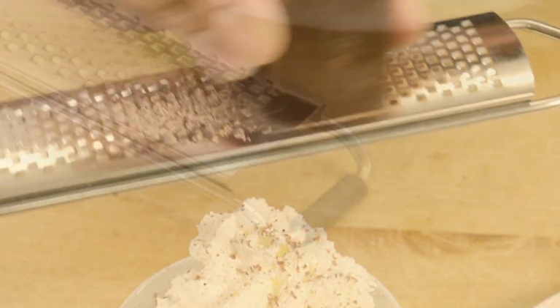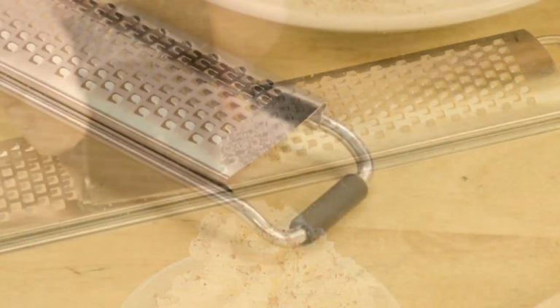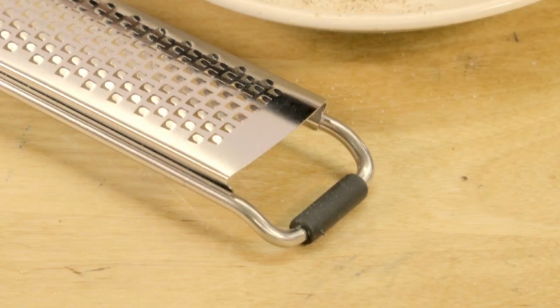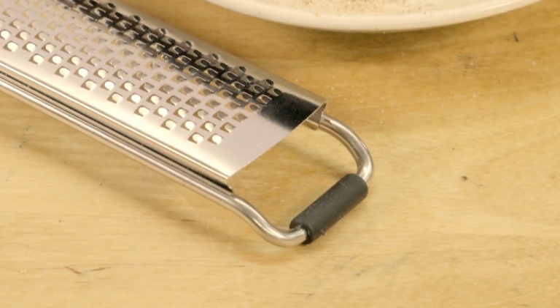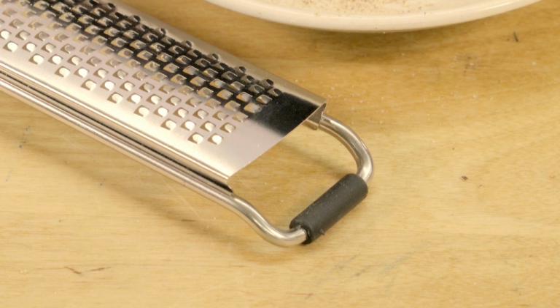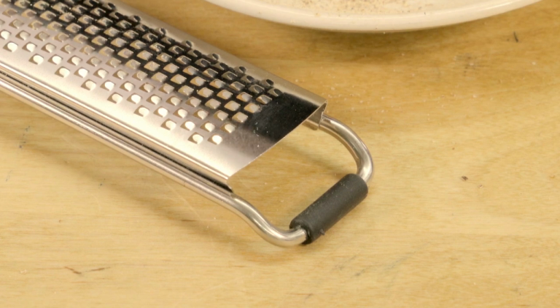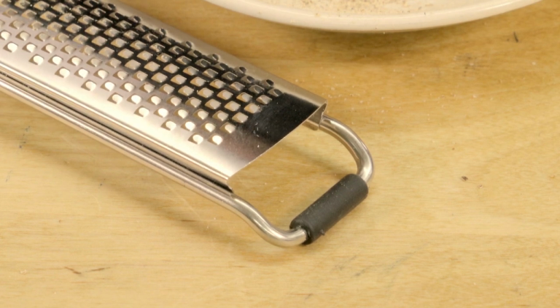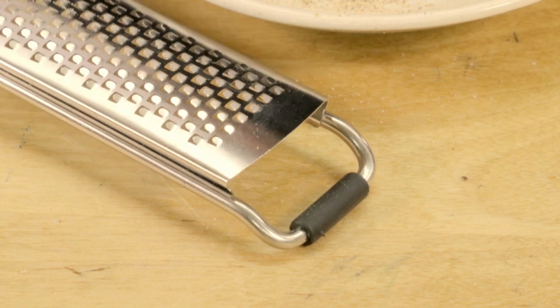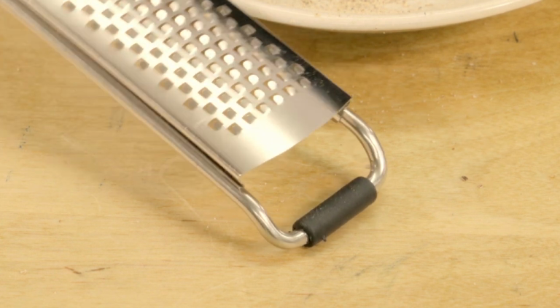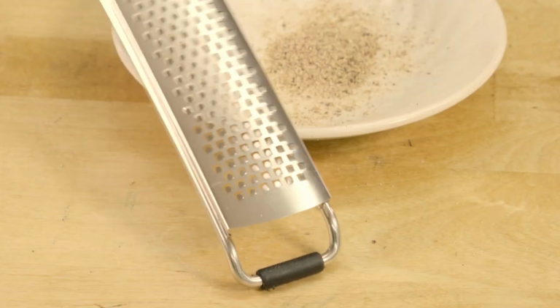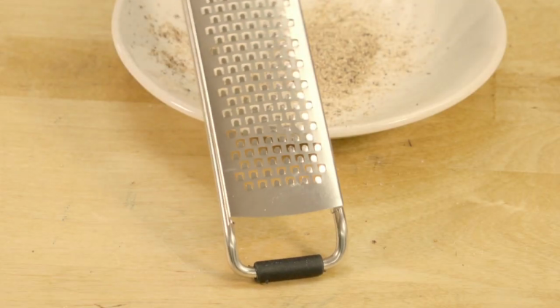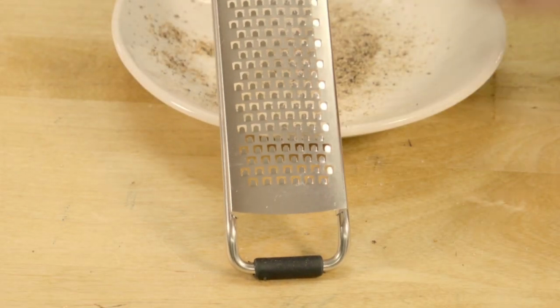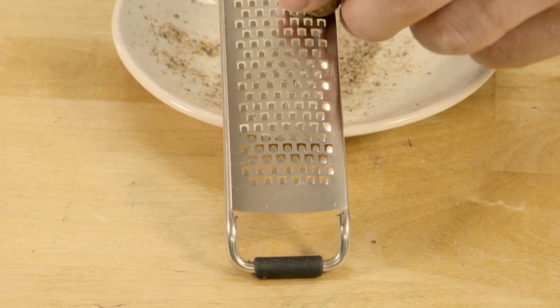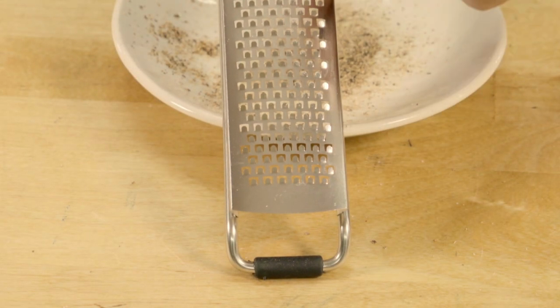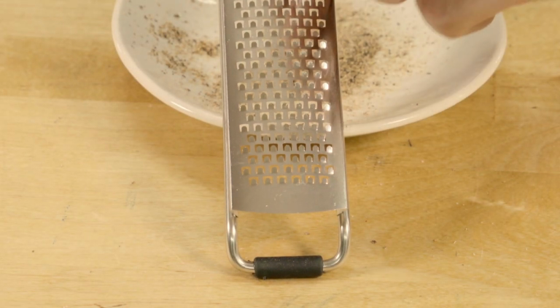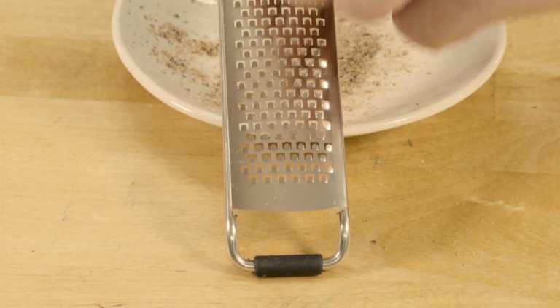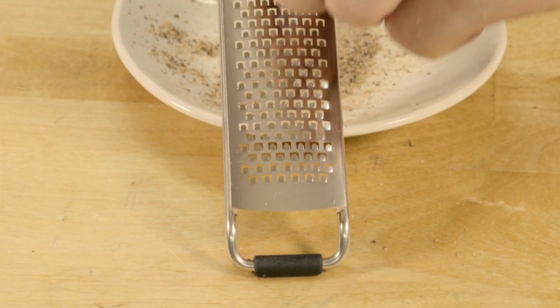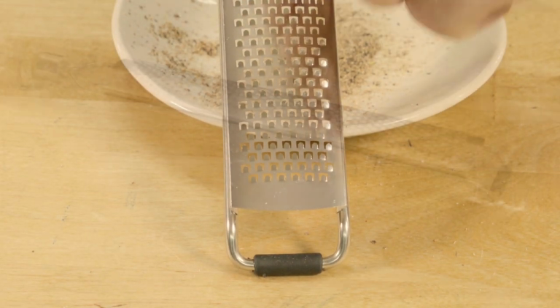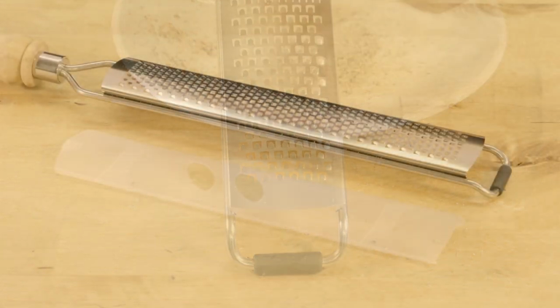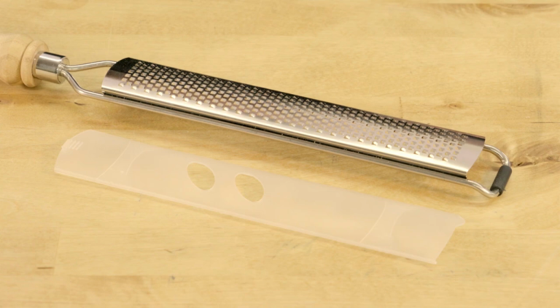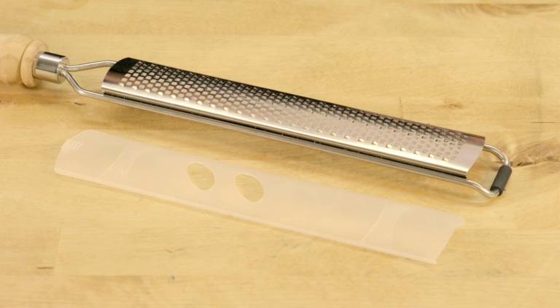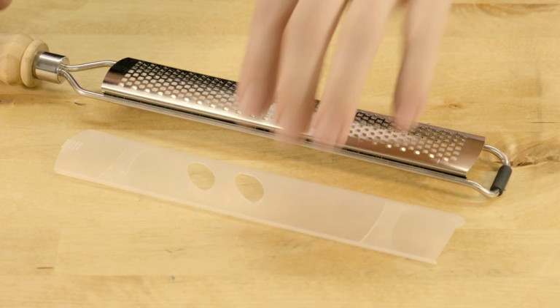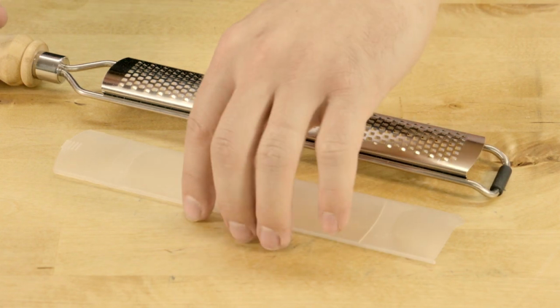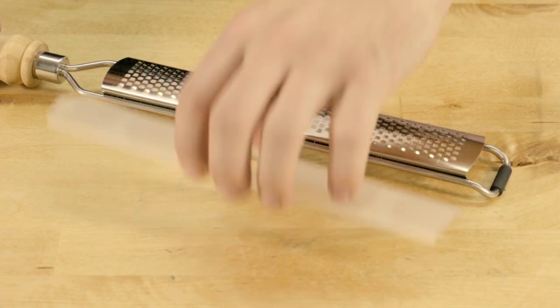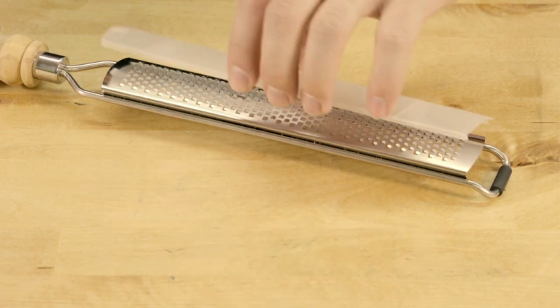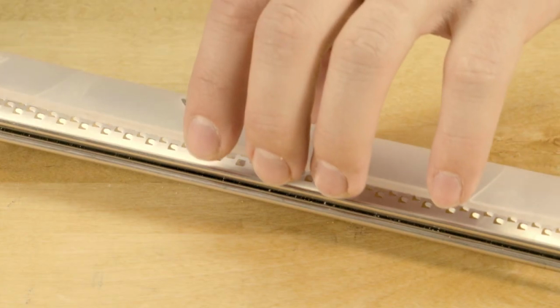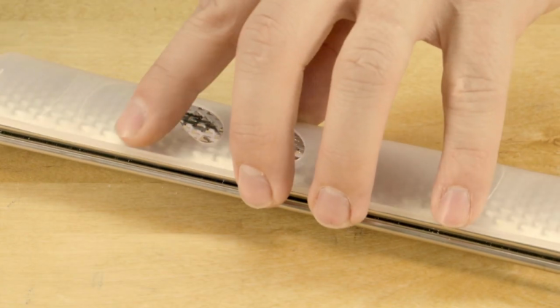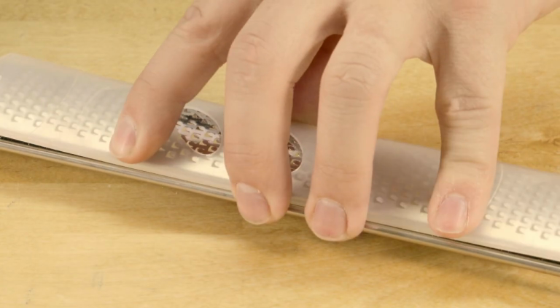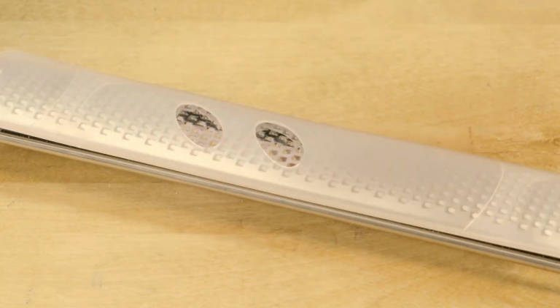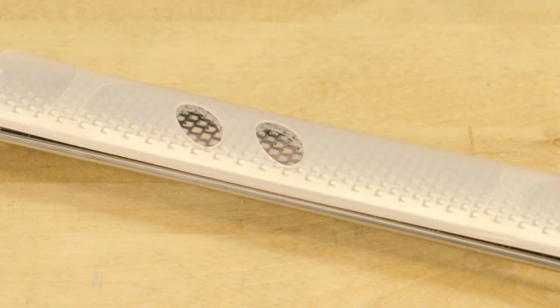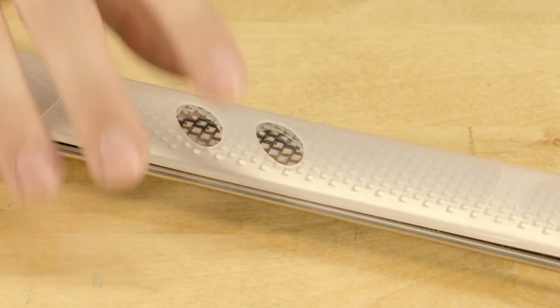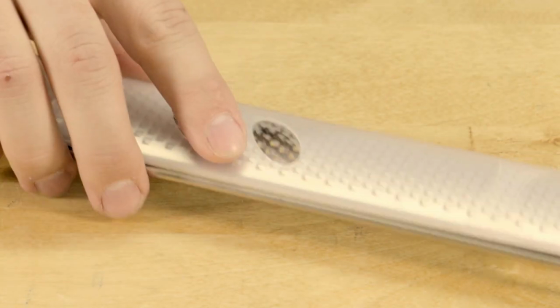The rubber foot on the end of the Rasp Grater provides grip and prevents marking. And the handy snap-on cover protects you and the cutting surface when it's not in use.